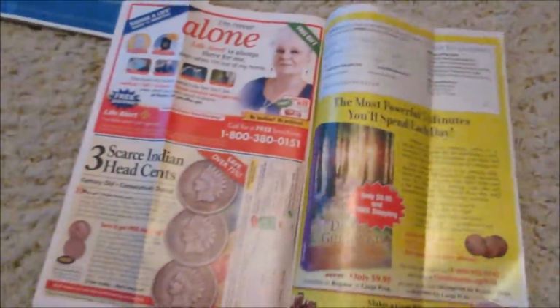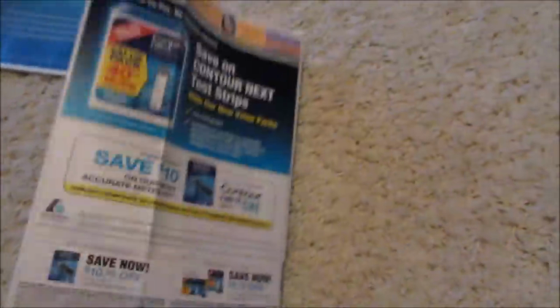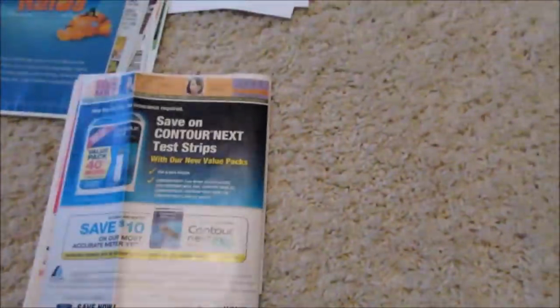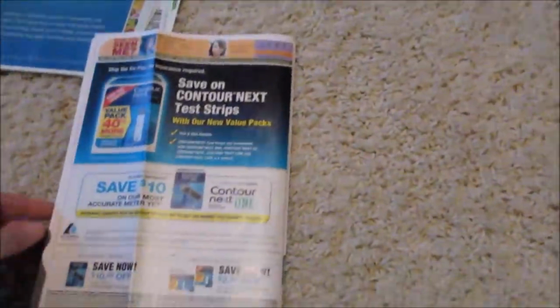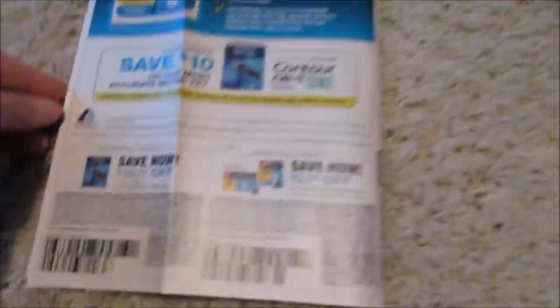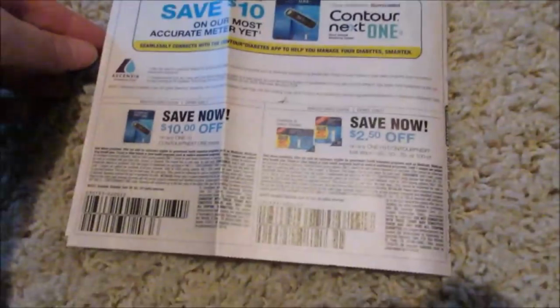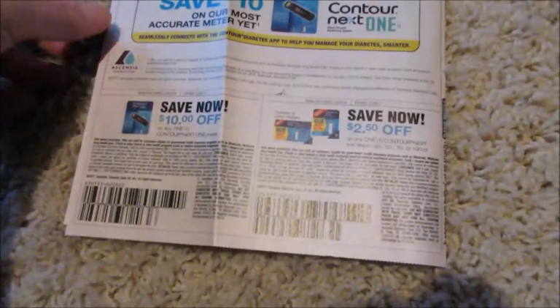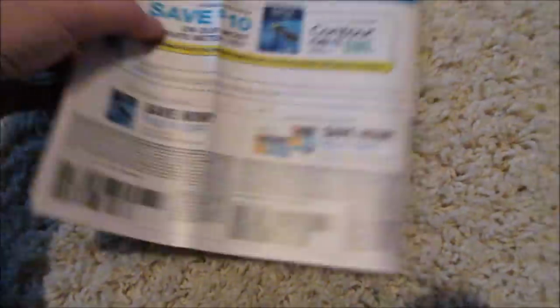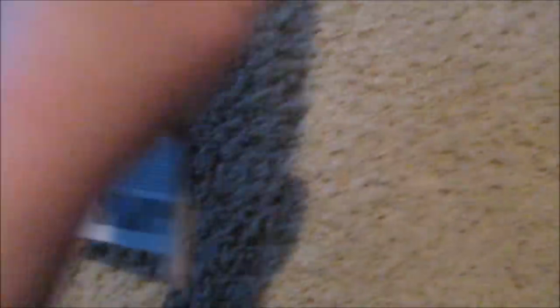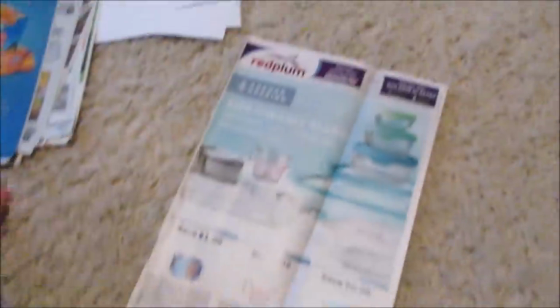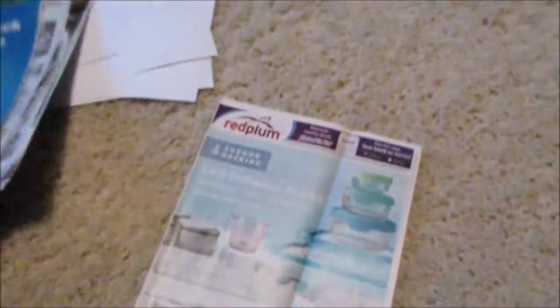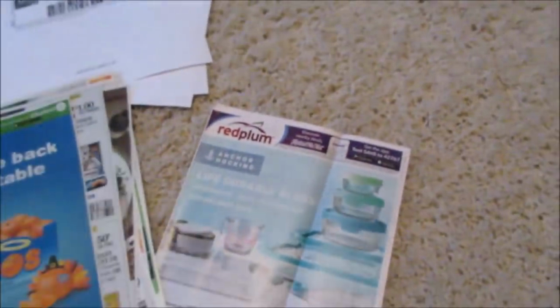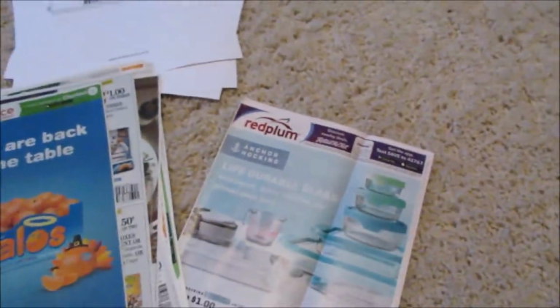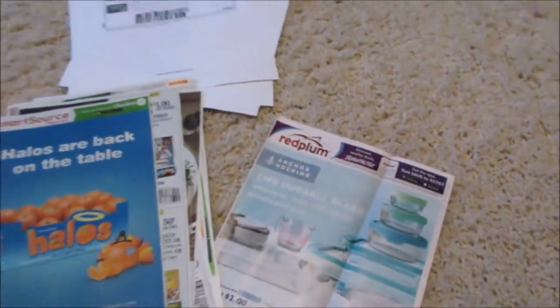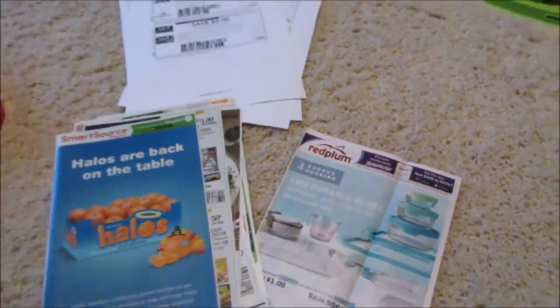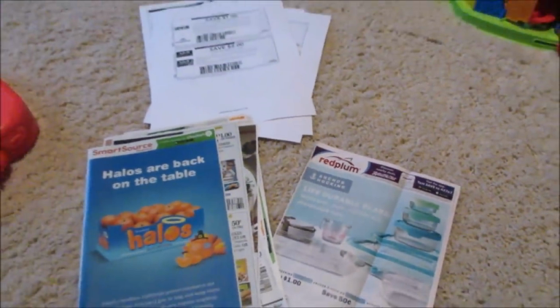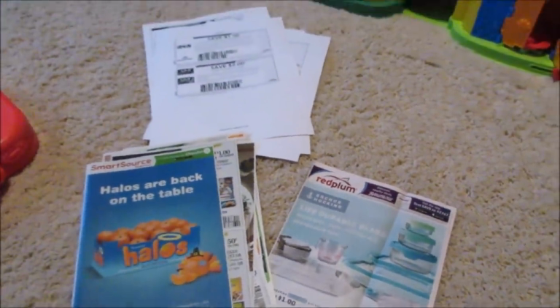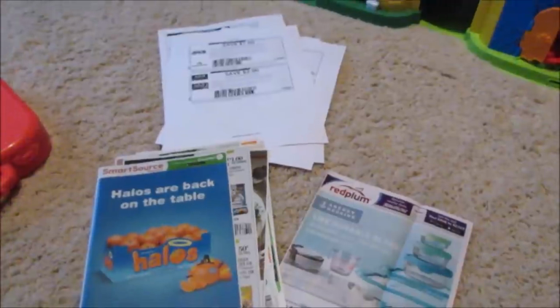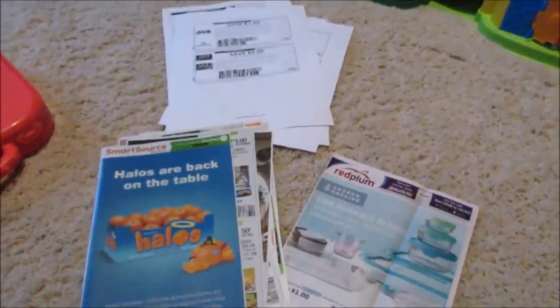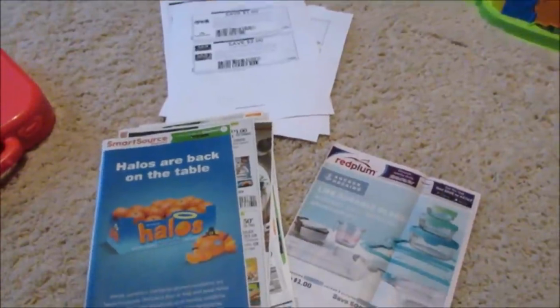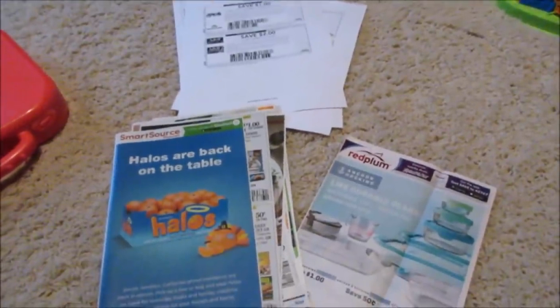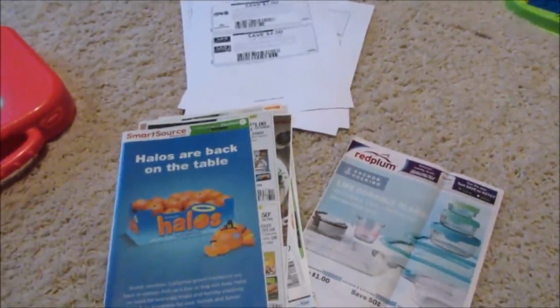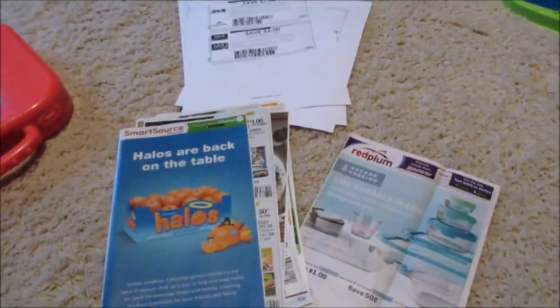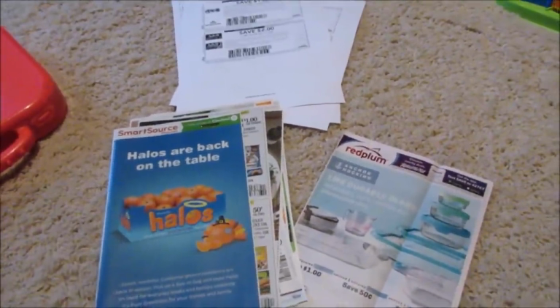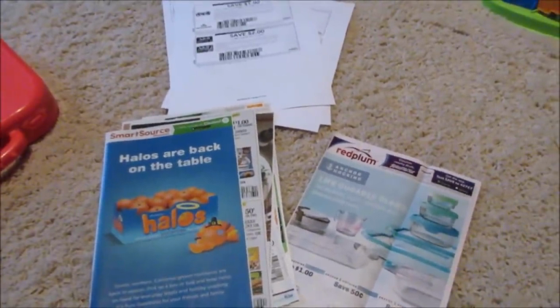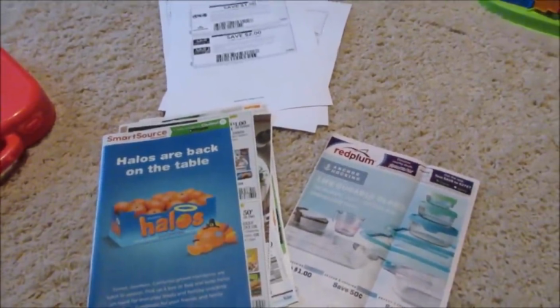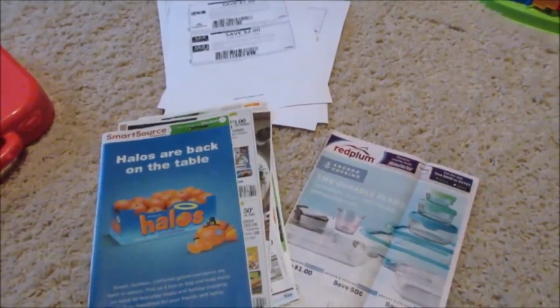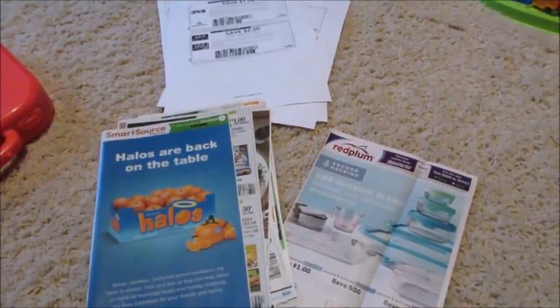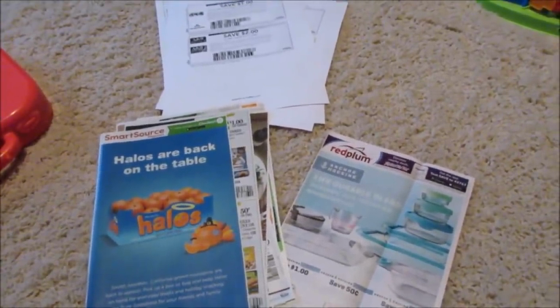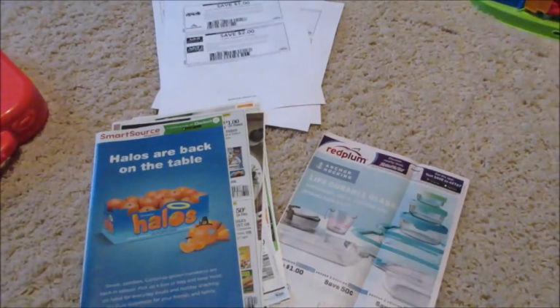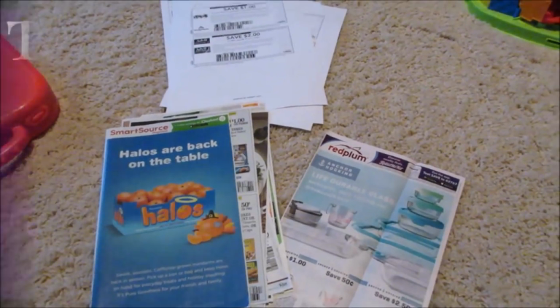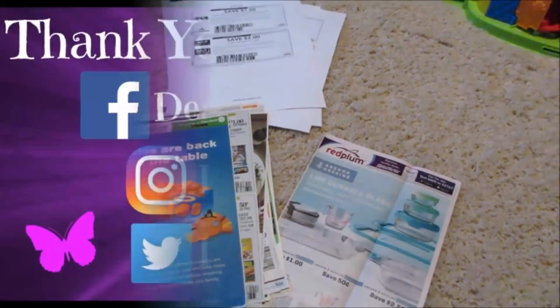And that is my inserts. Just wanted to show you guys what was in my inserts. I will see you guys later today — I do work today but I will show you guys my haul. It's going to be a cool haul and I will see you guys all later. Bye bye.